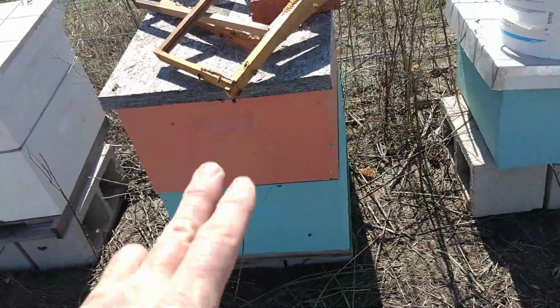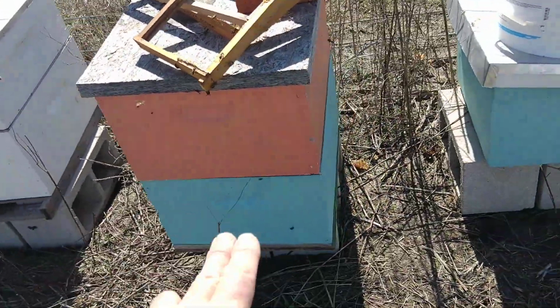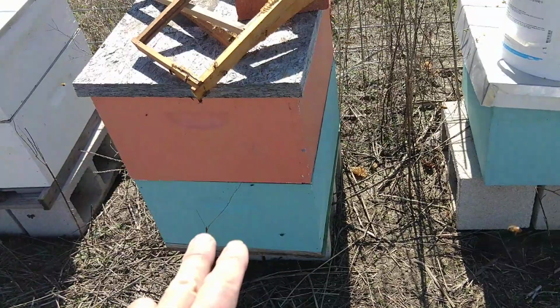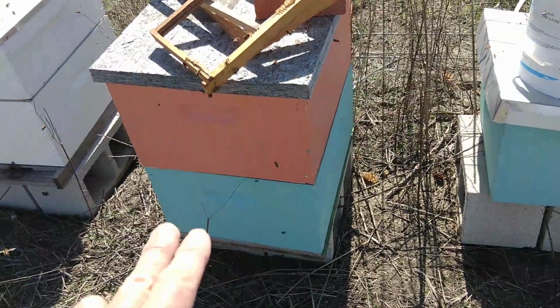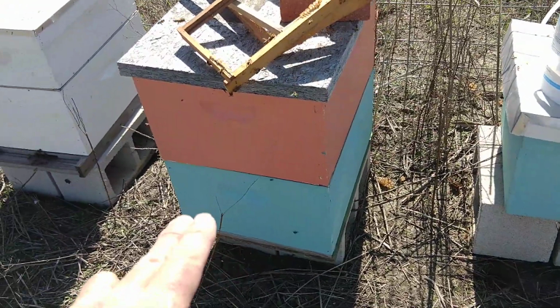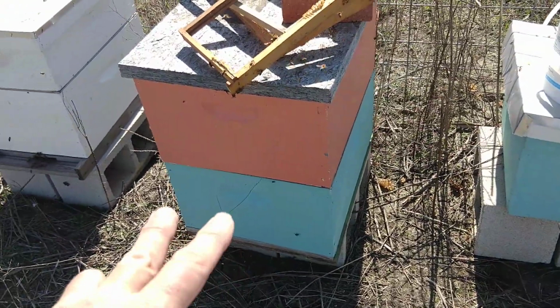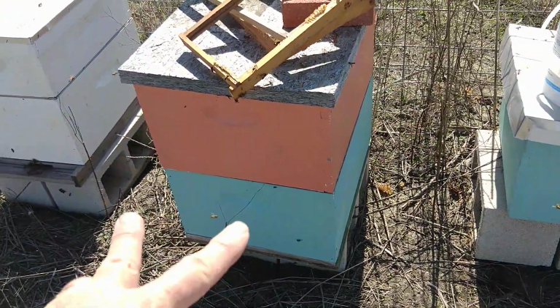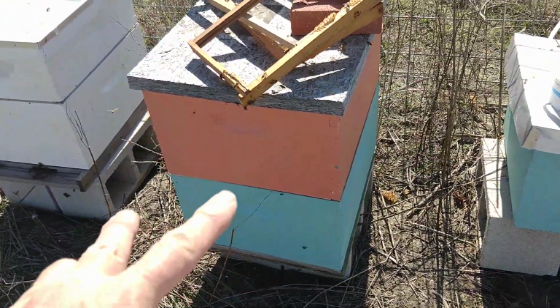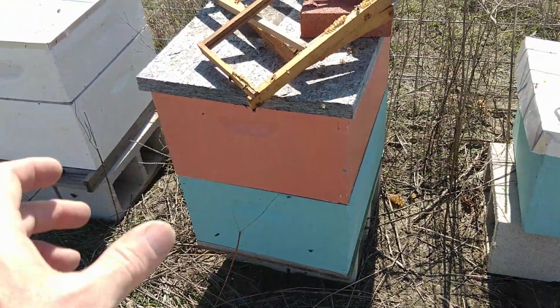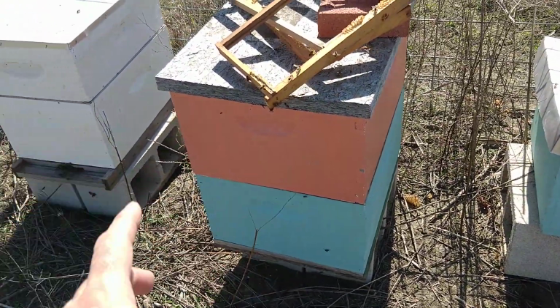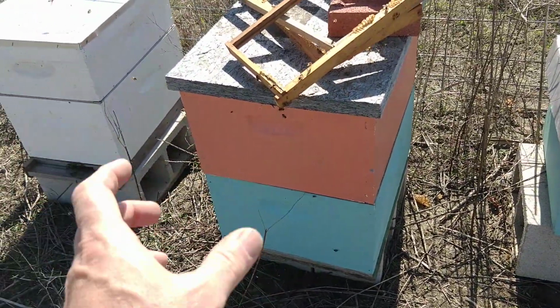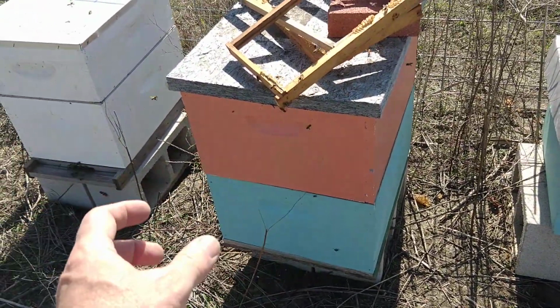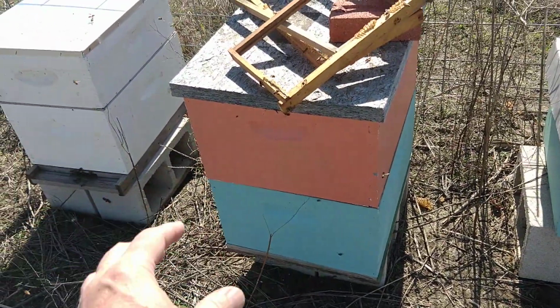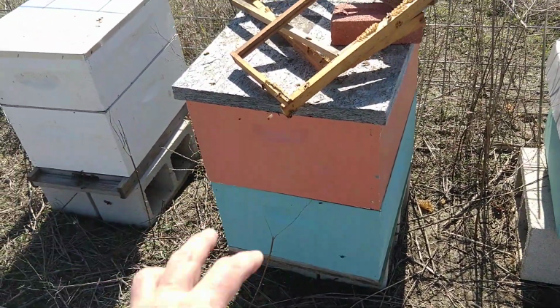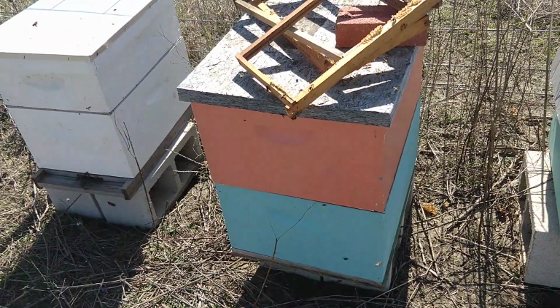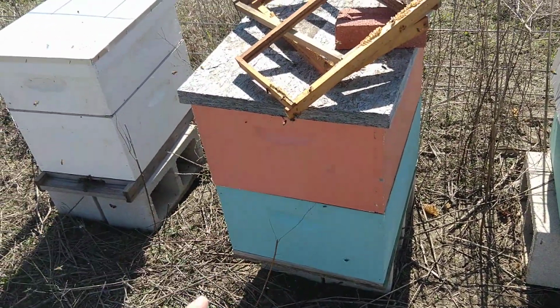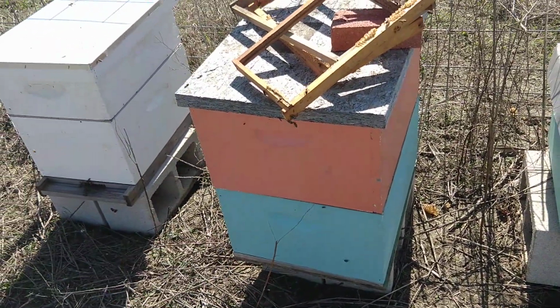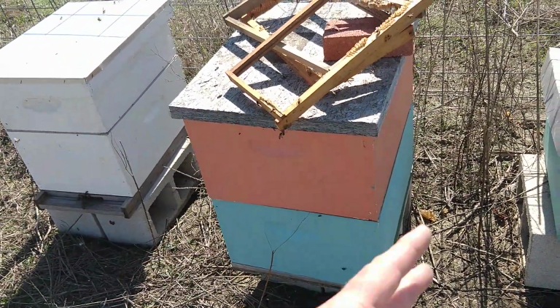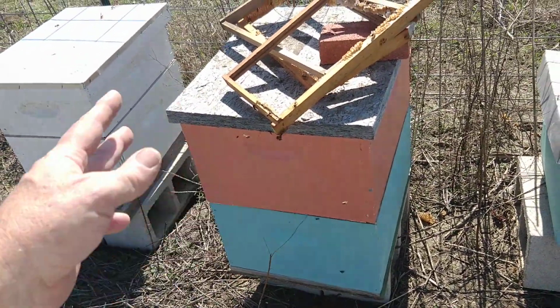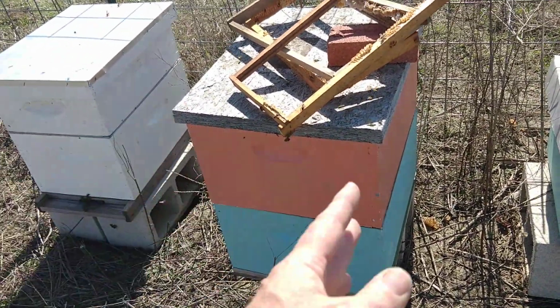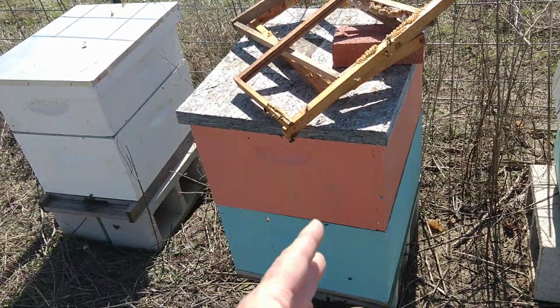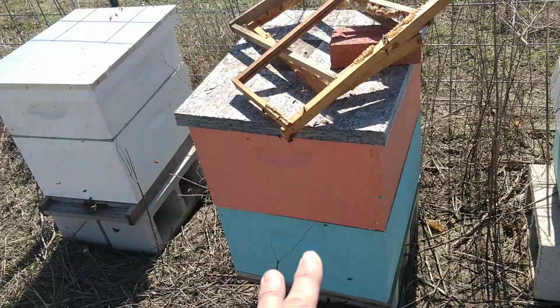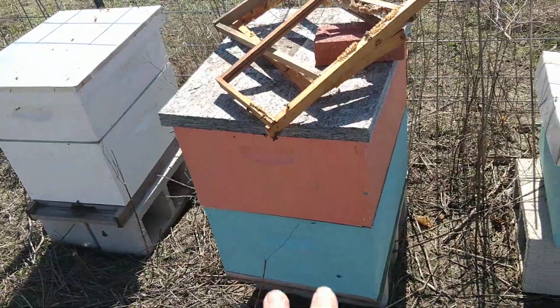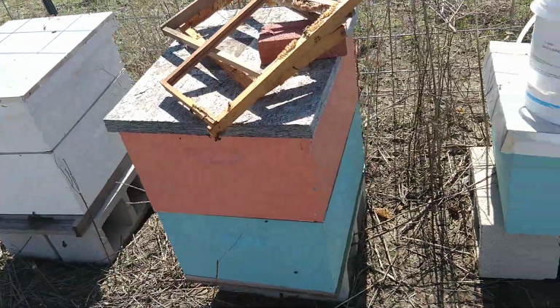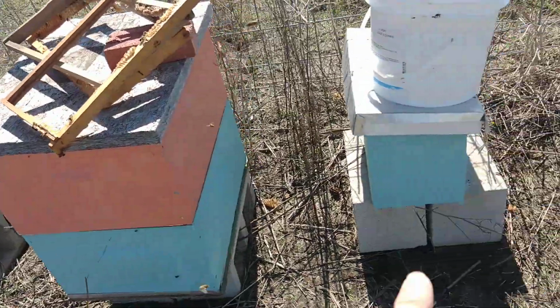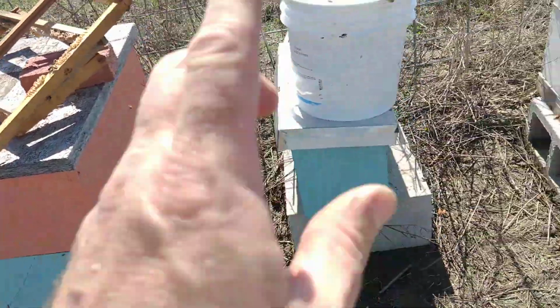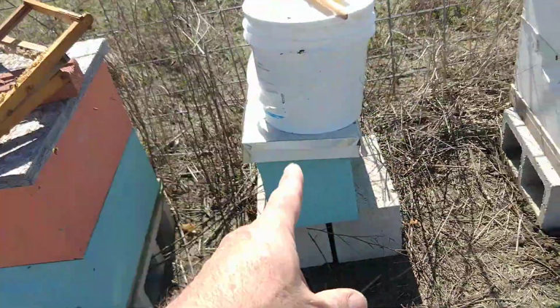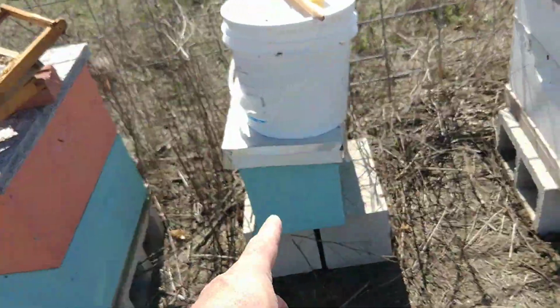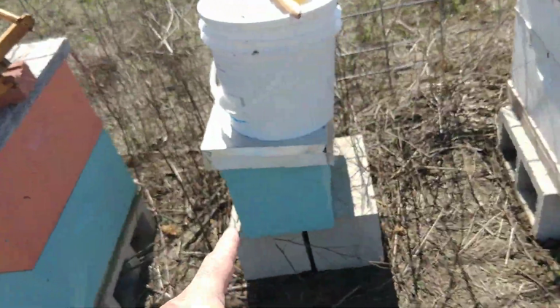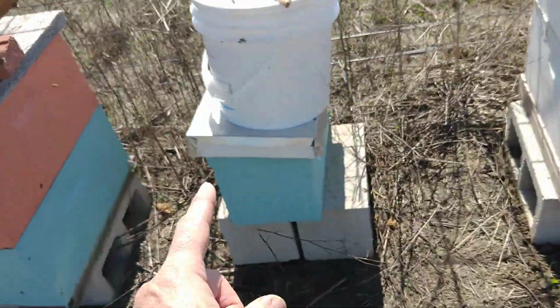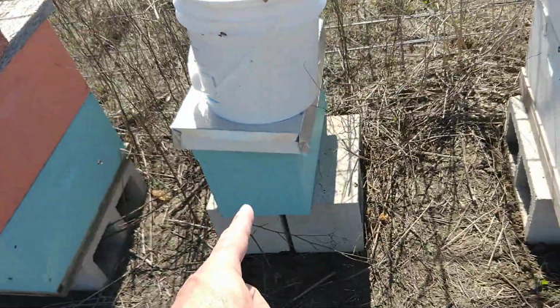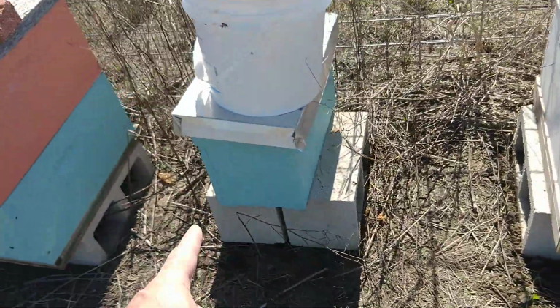This has 5 super packed frames at the bottom, 15 empty. Mouse house.